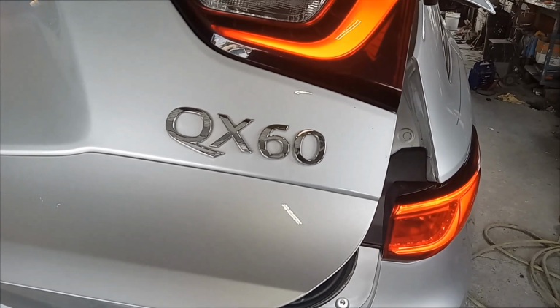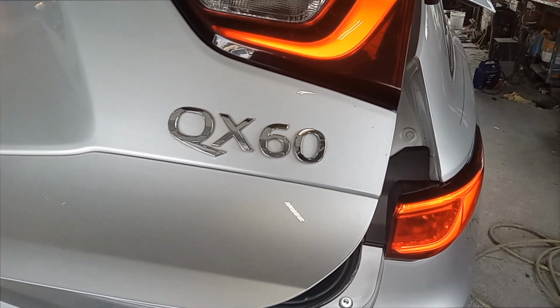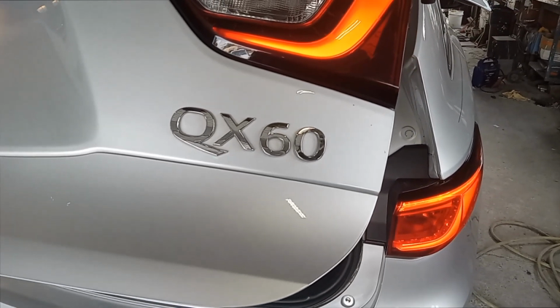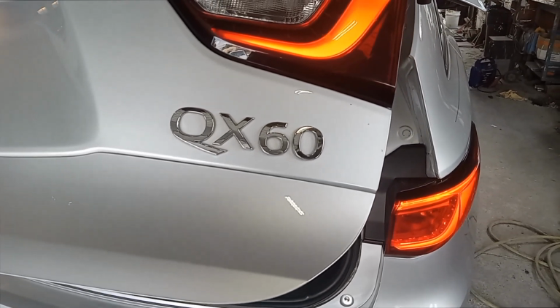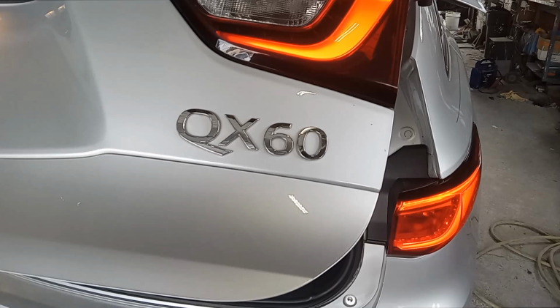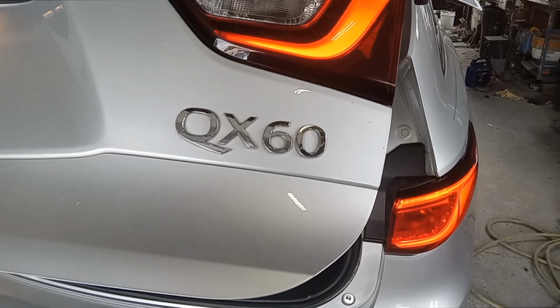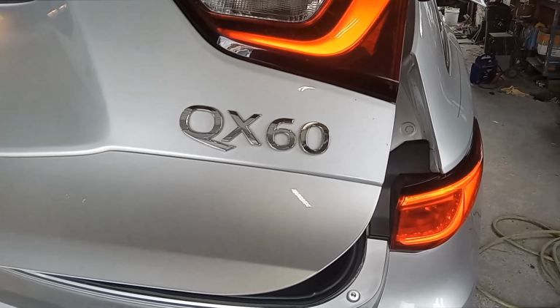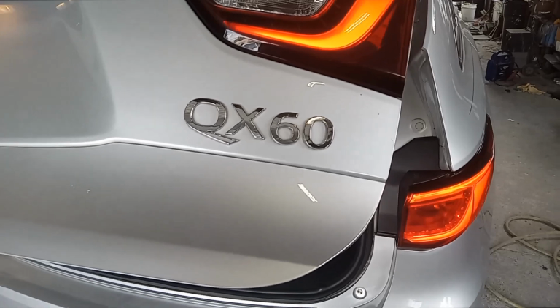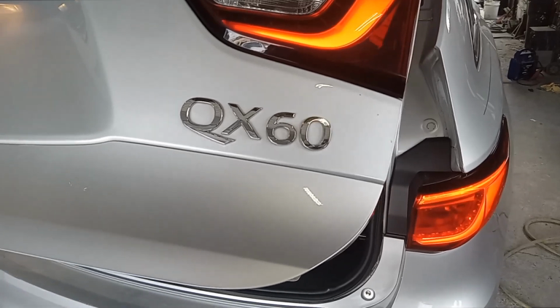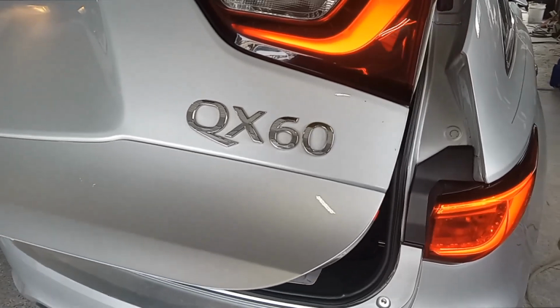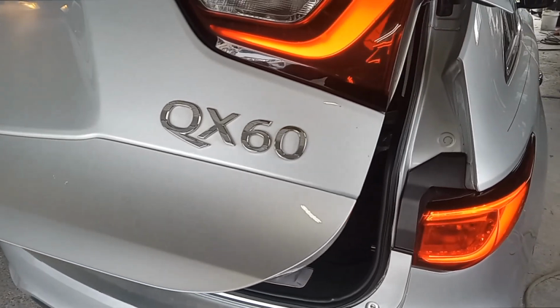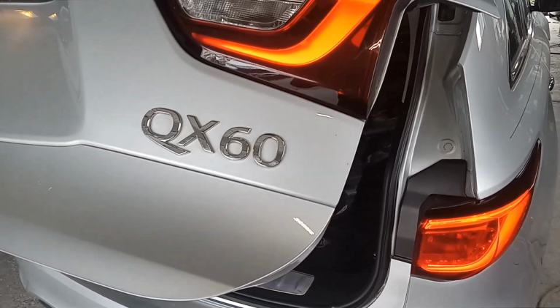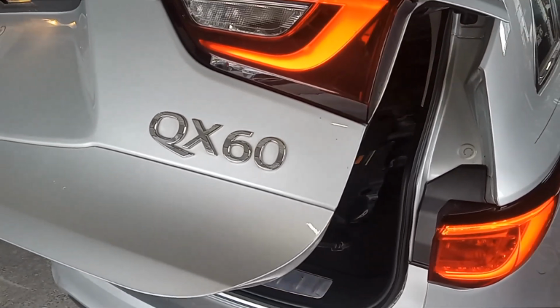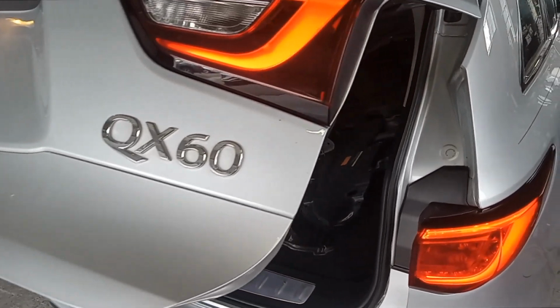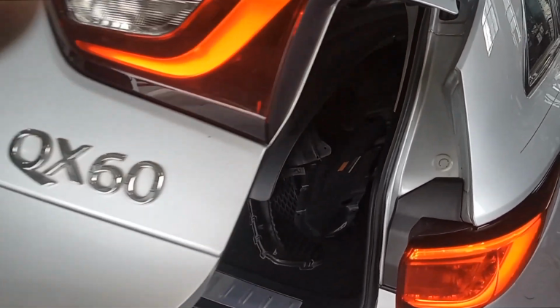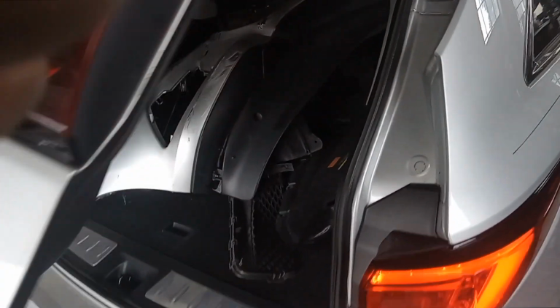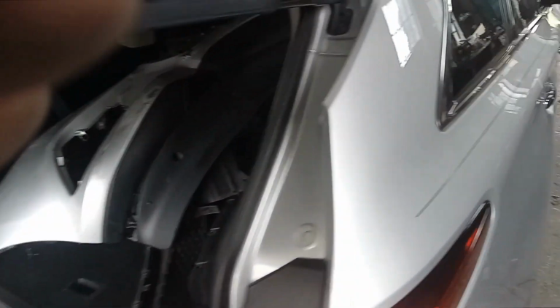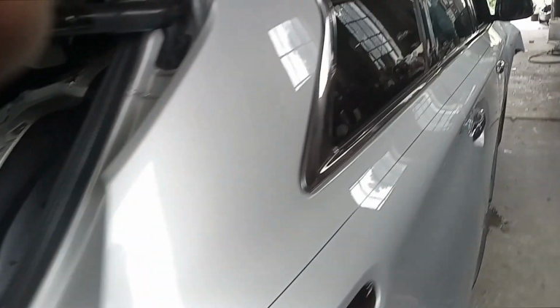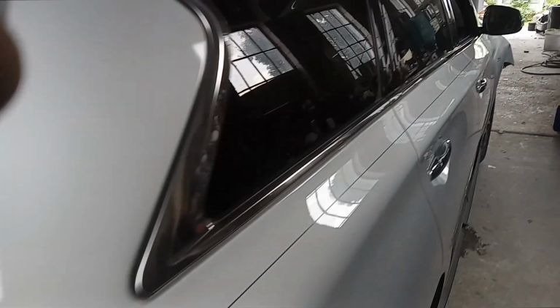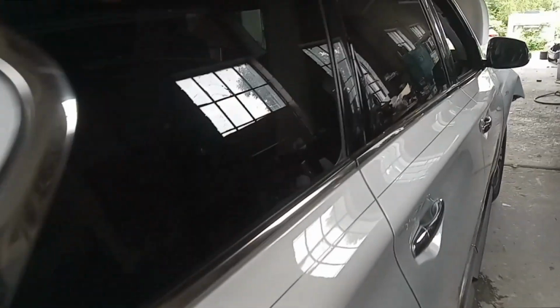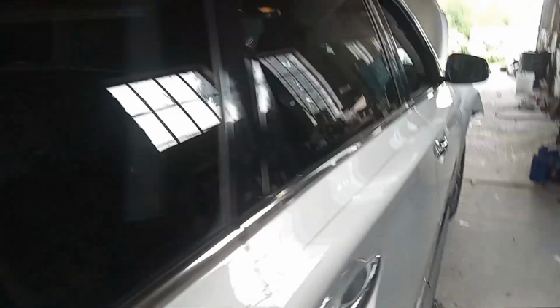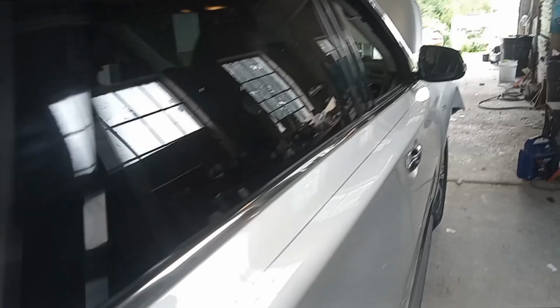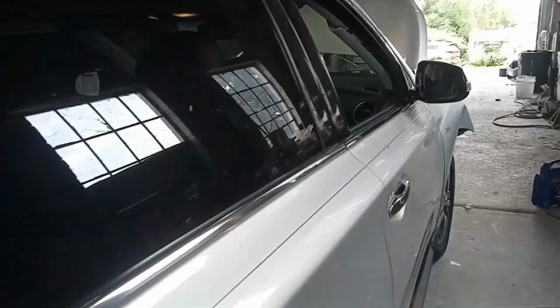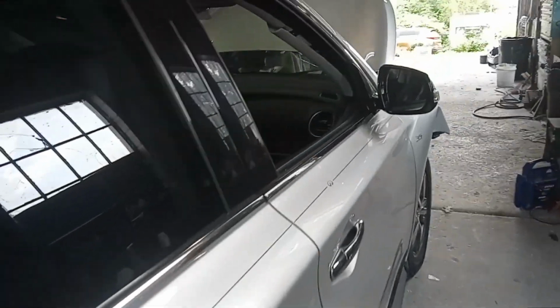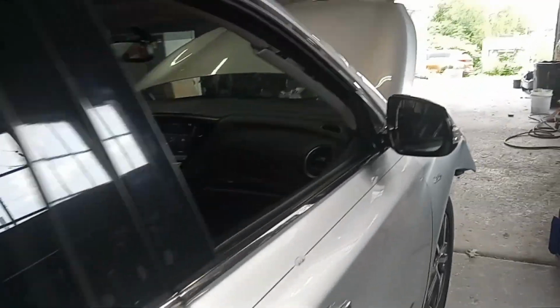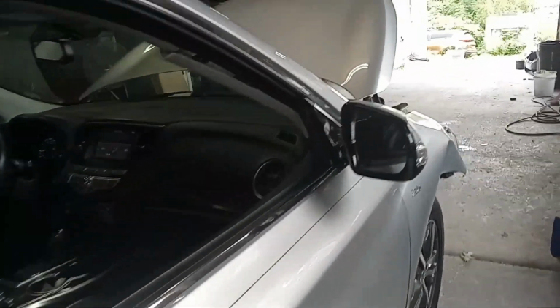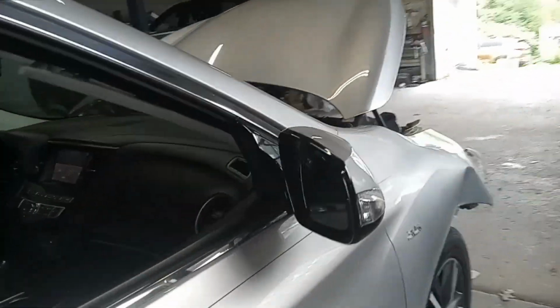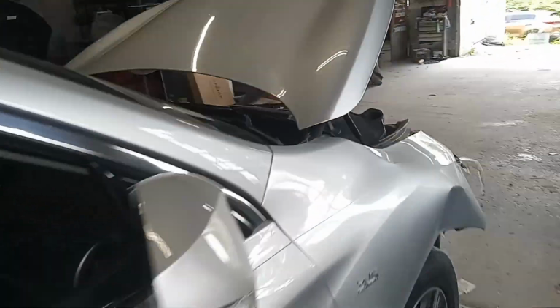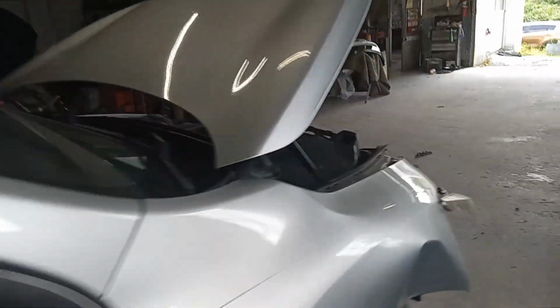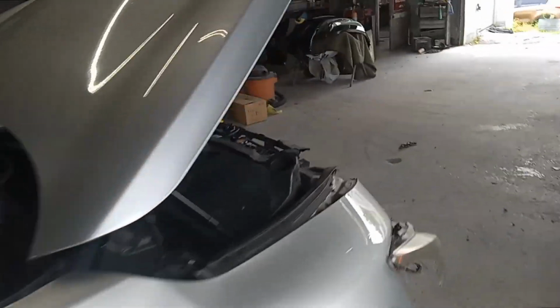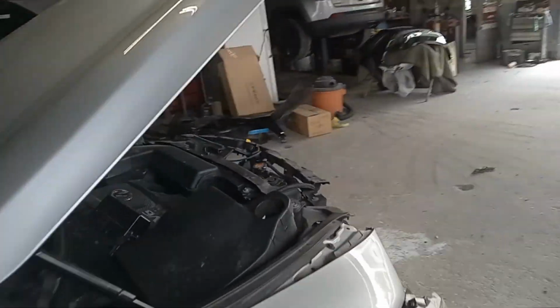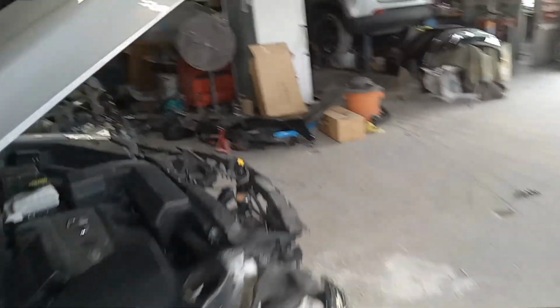Joe Beer Master, the Car Master. Today I have a 2018 Infiniti QX60. This goes for multiple years. I'm going to show you where the fuse box locations are.